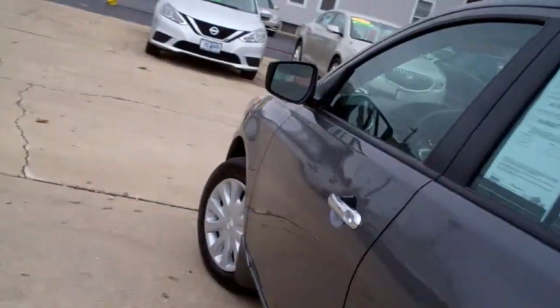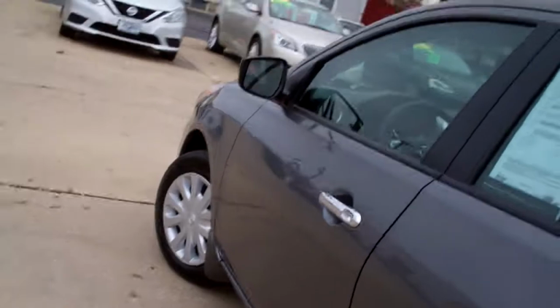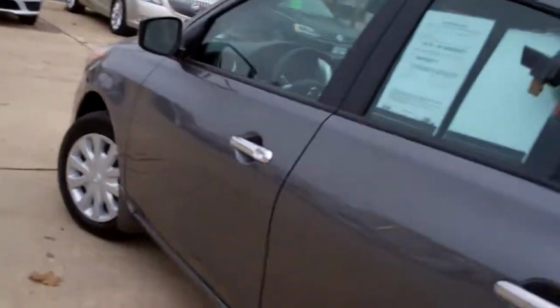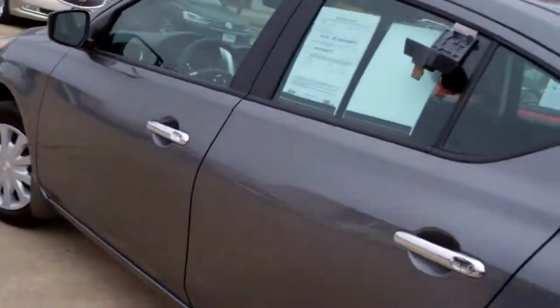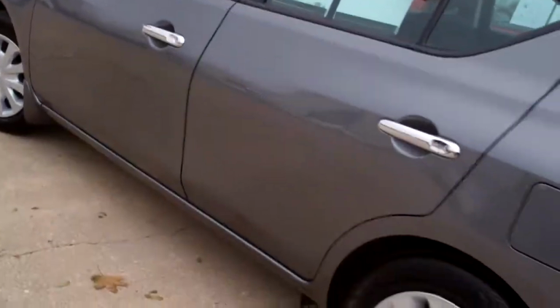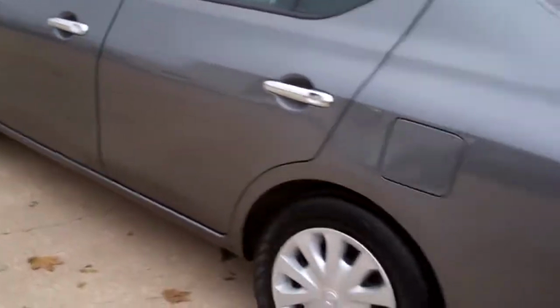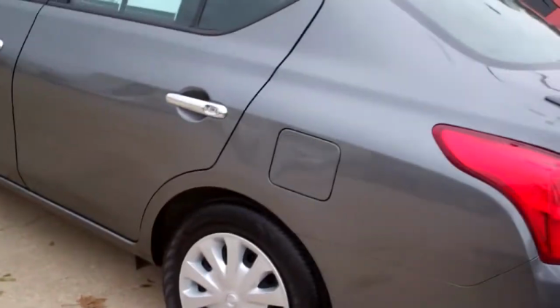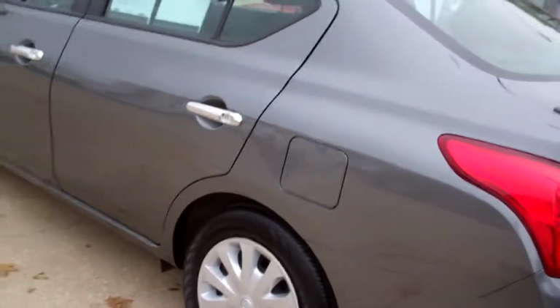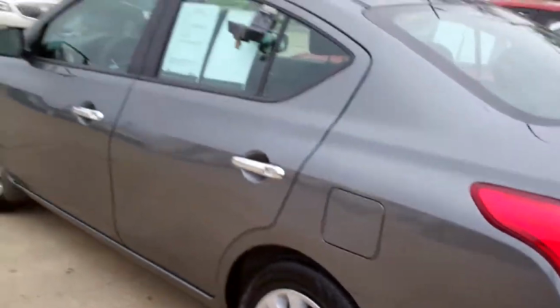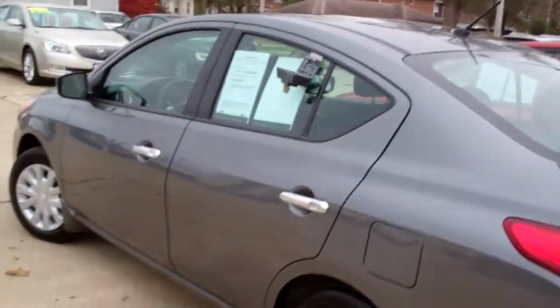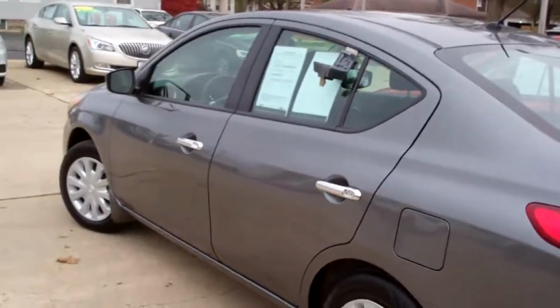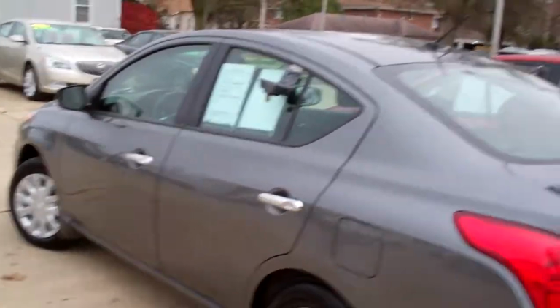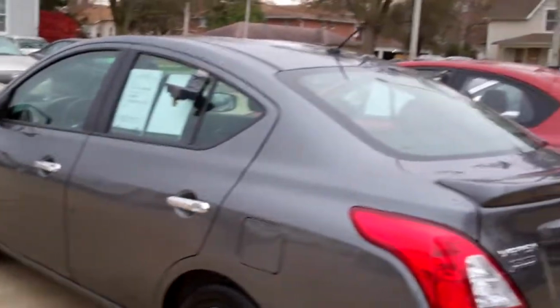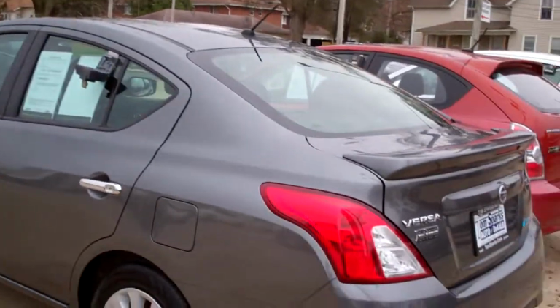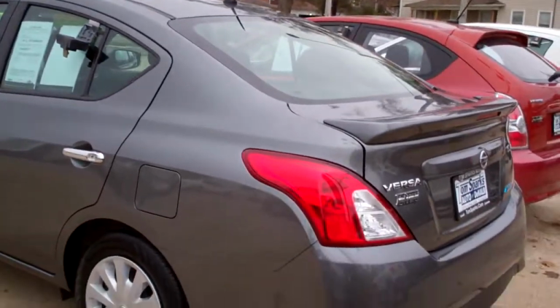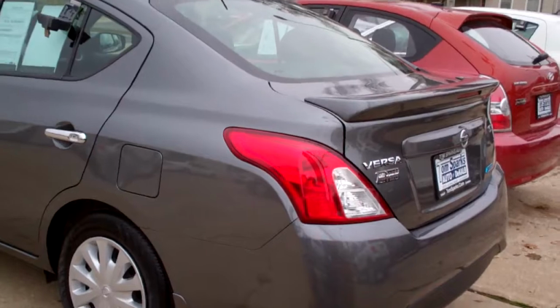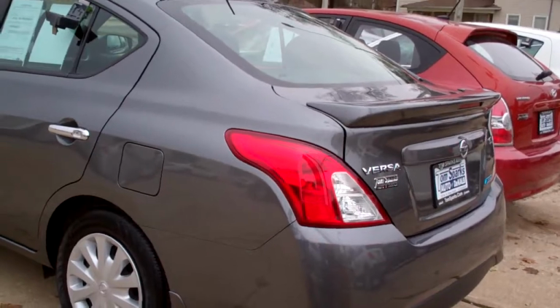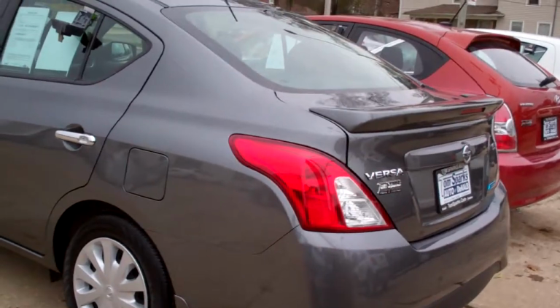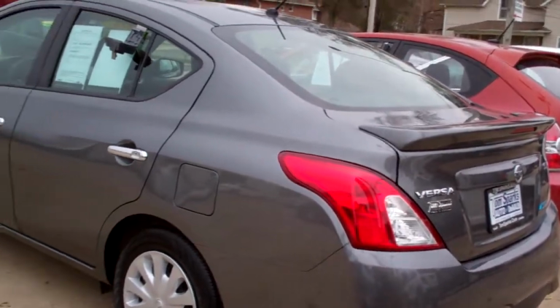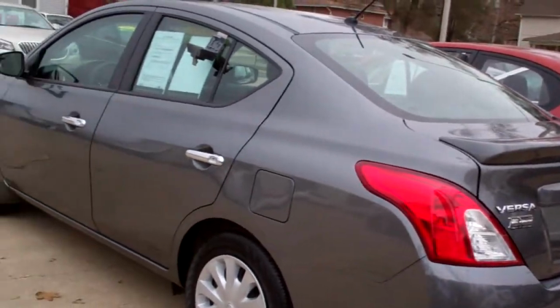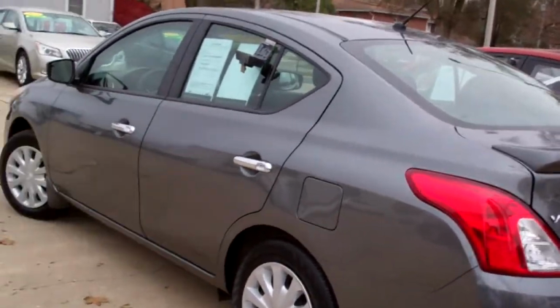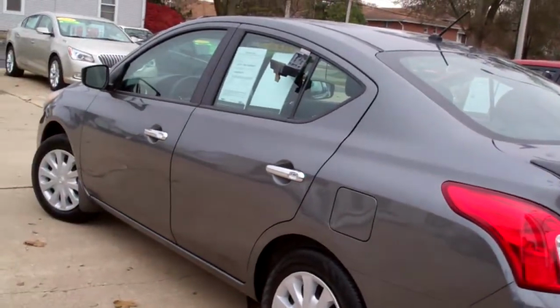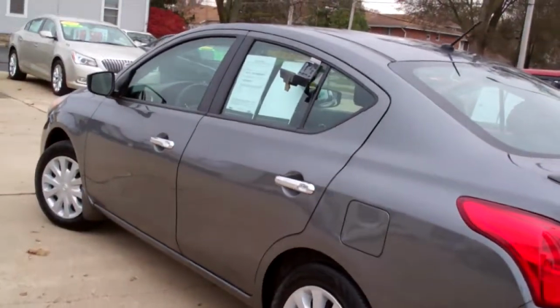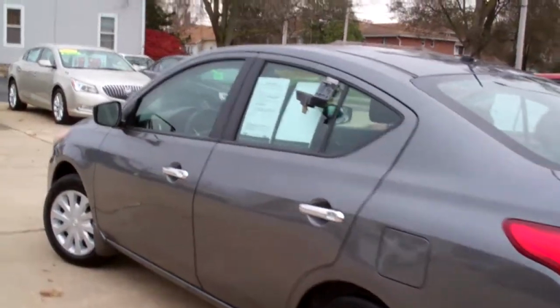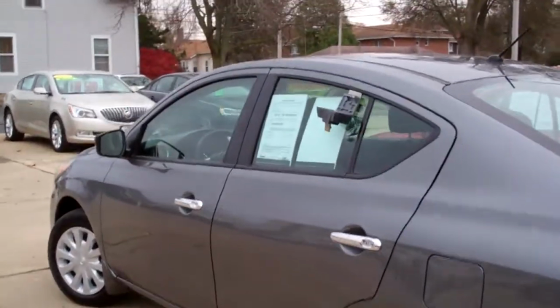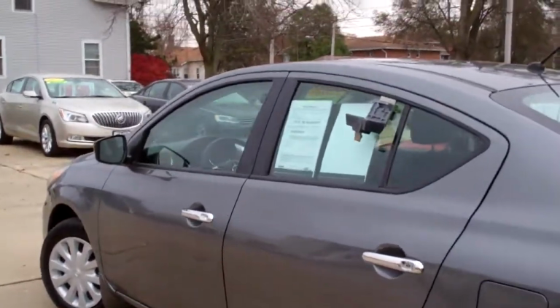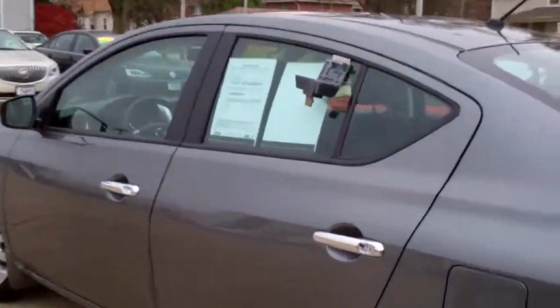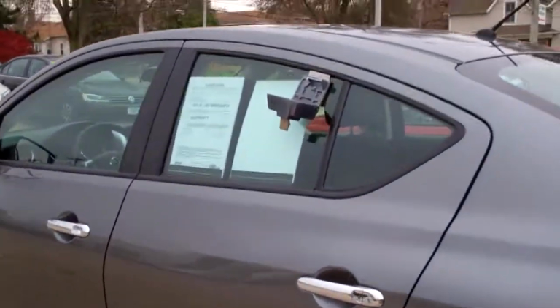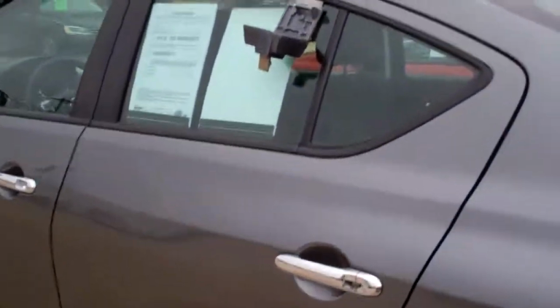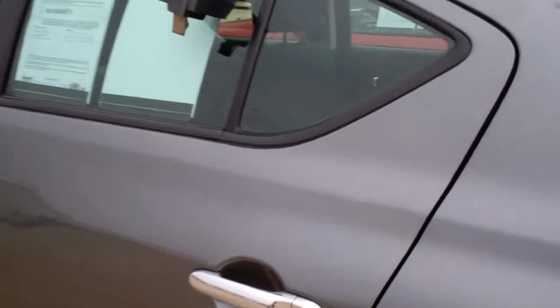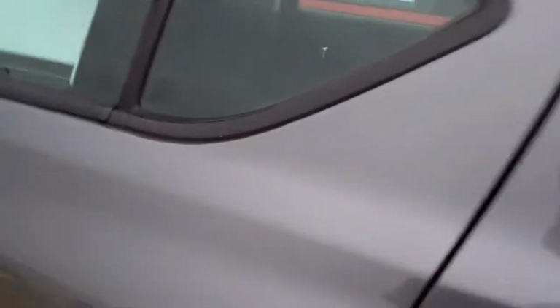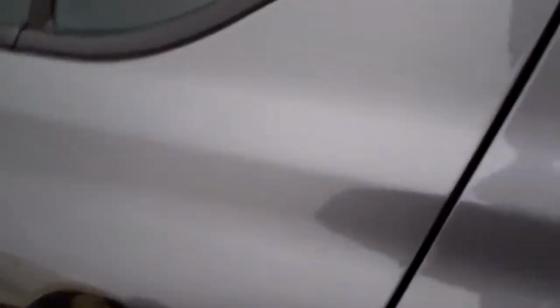This car is a front wheel drive, four cylinder. It's got a clean auto check. It's been checked out by our service department and it's got factory warranty left on it, so you can buy this car with confidence.